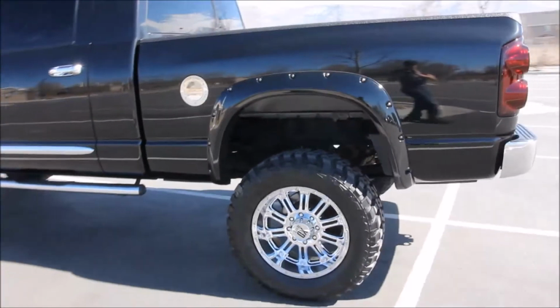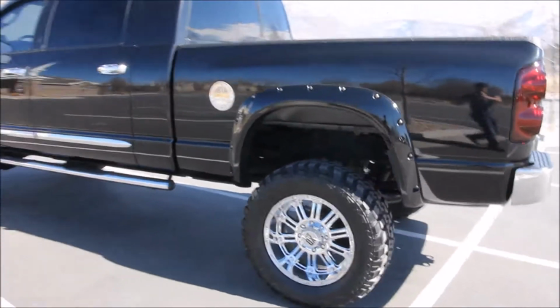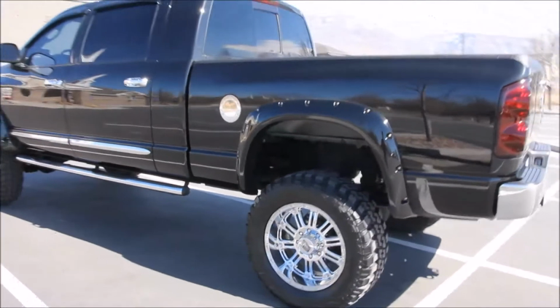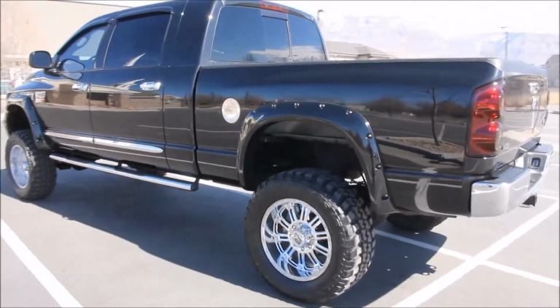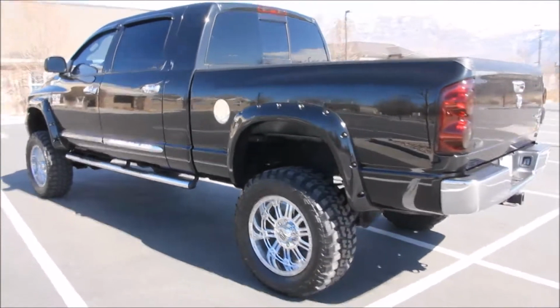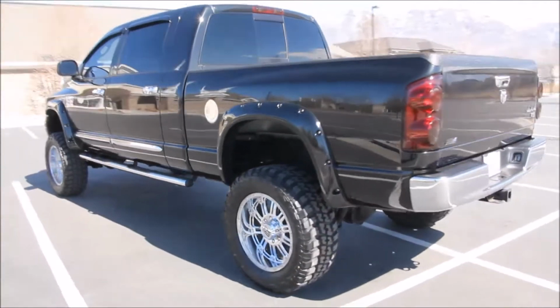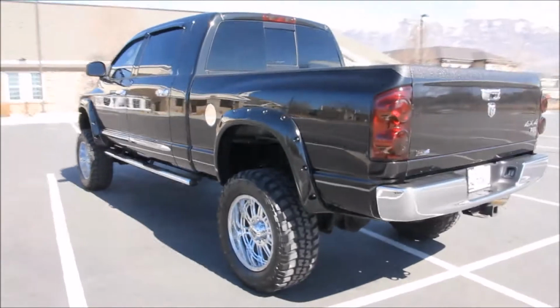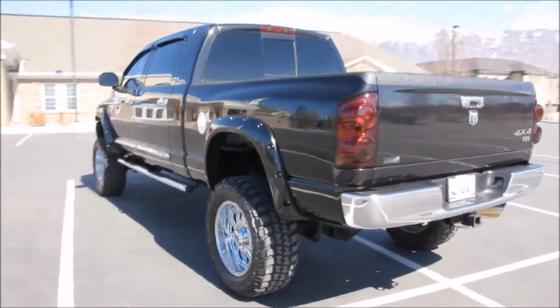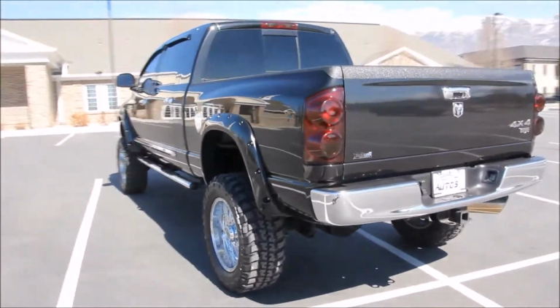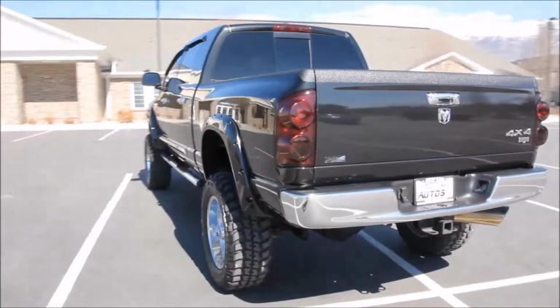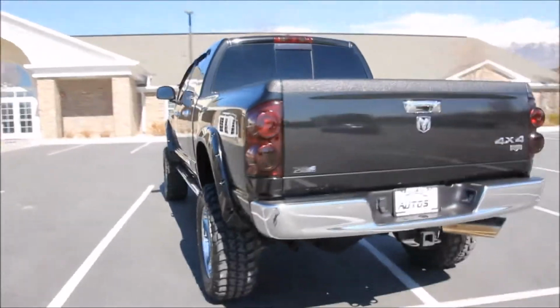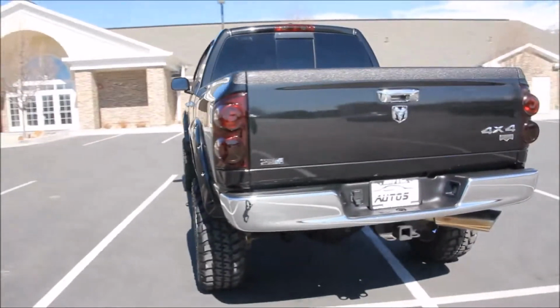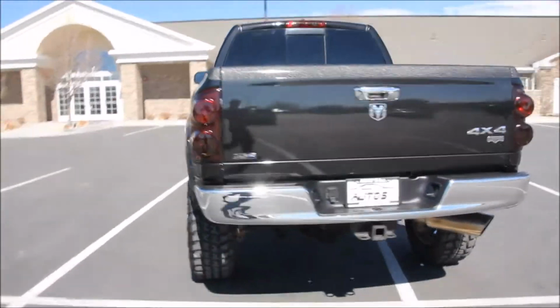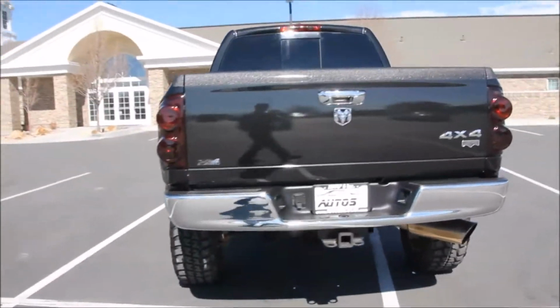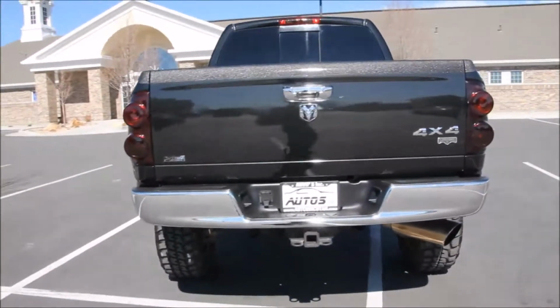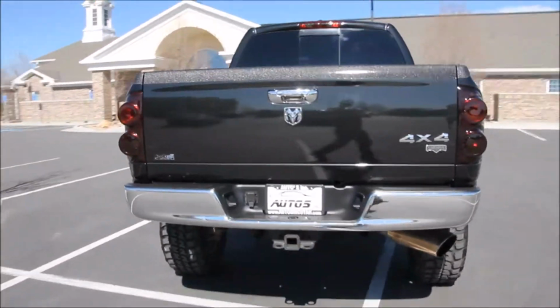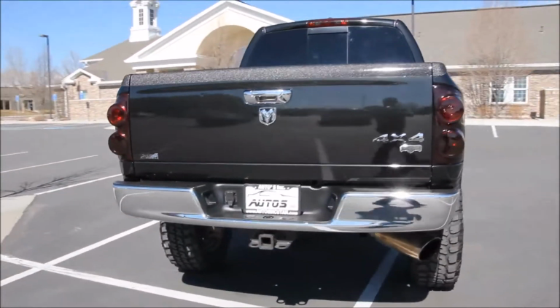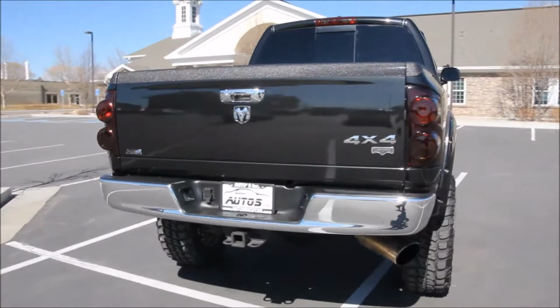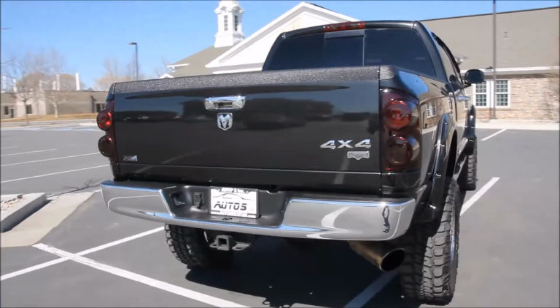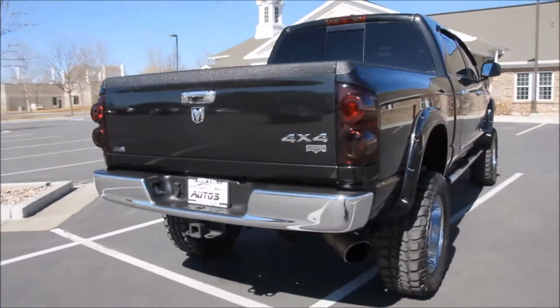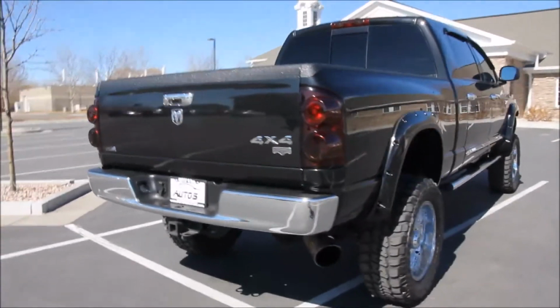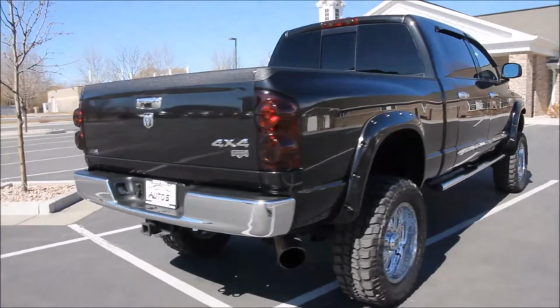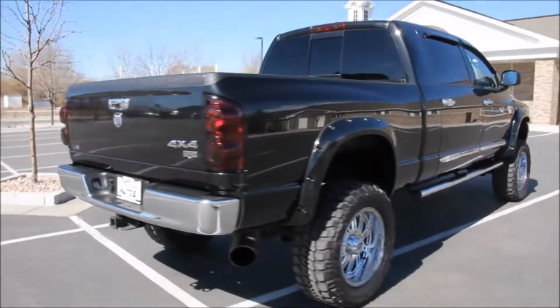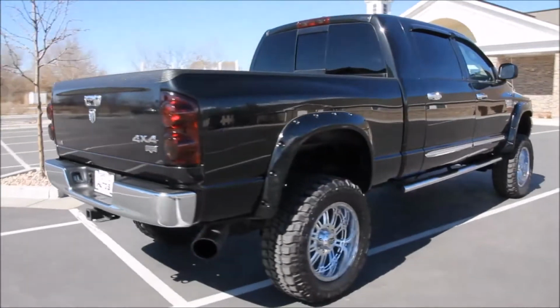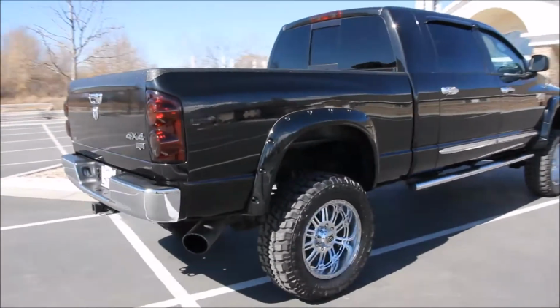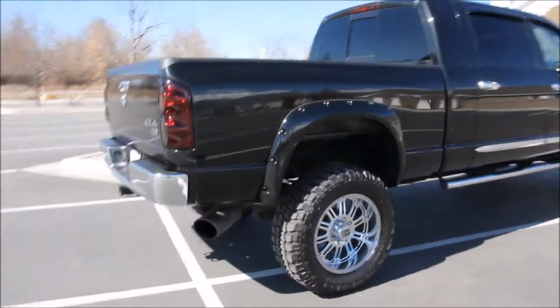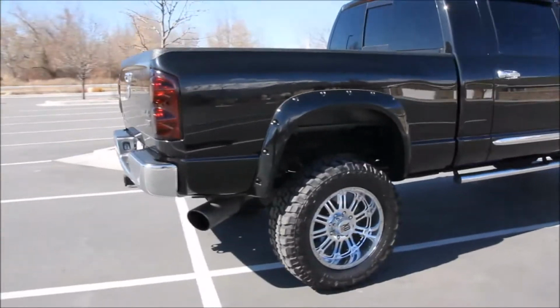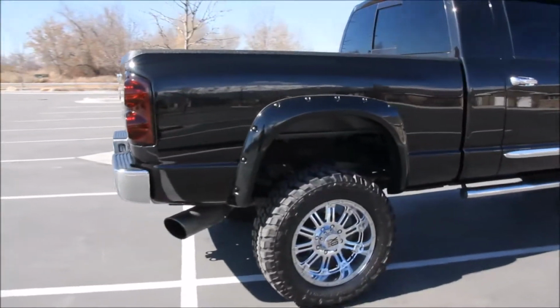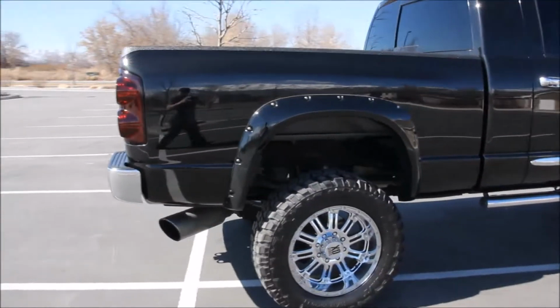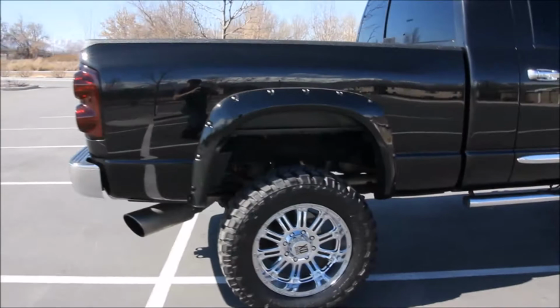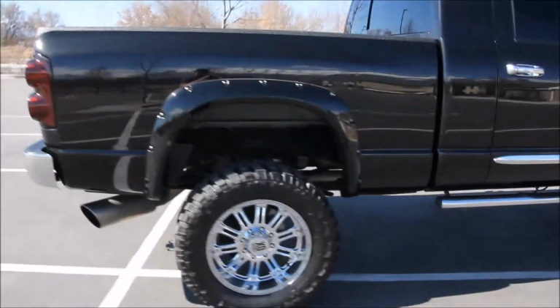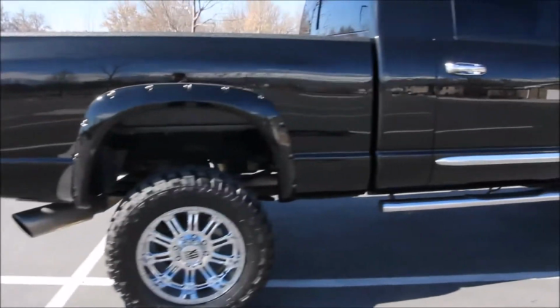Here on the exterior, the truck features a 6-inch Tough Country Easy Ride suspension lift with nearly brand new Federal 35-1250R20 tires and 20-inch XD series chrome wheels, upgraded headlights, cold air induction hood, Bushwacker fender flares, and 5-inch exhaust.